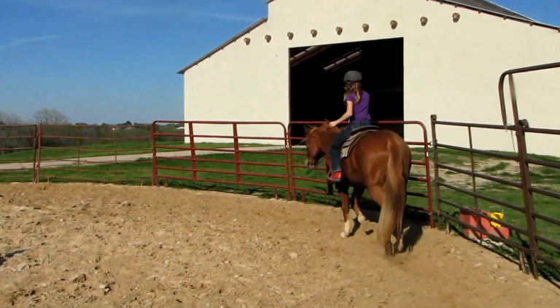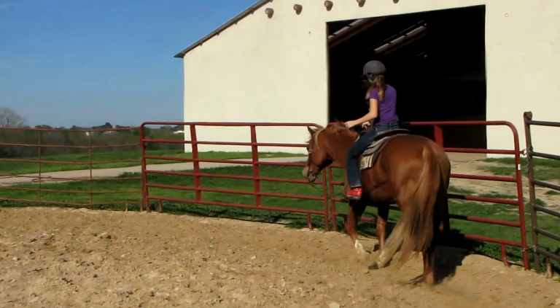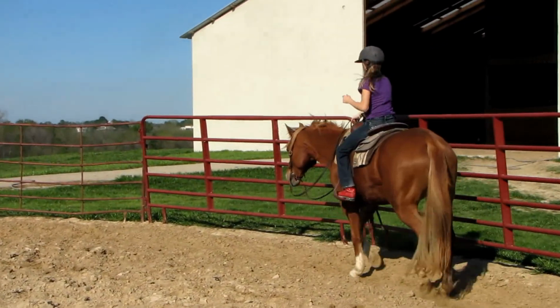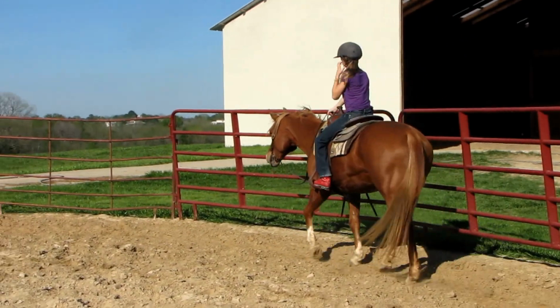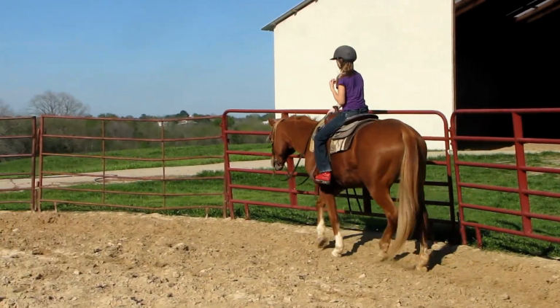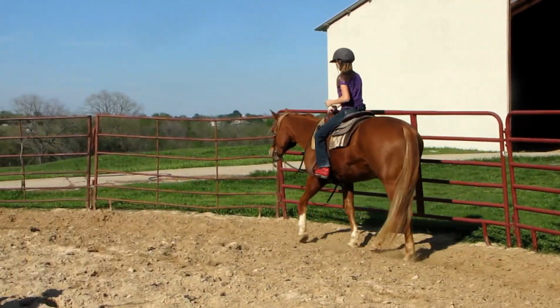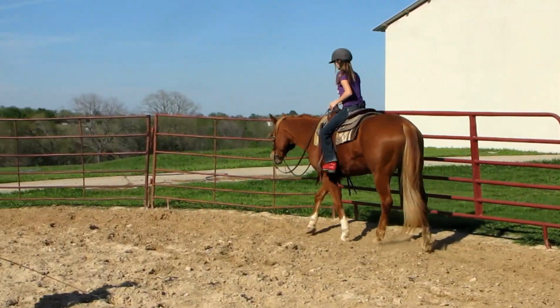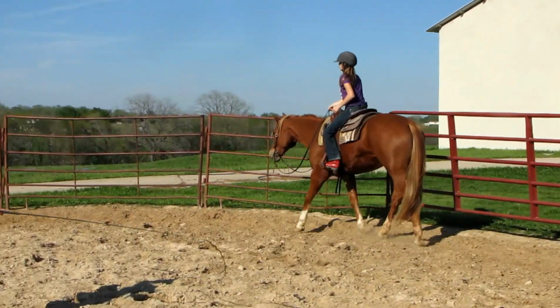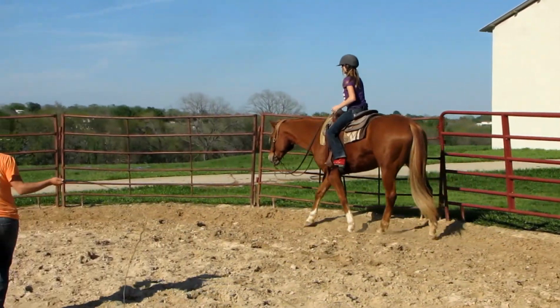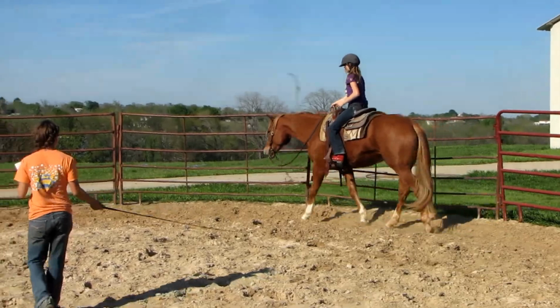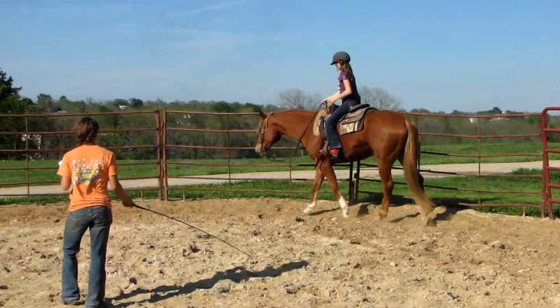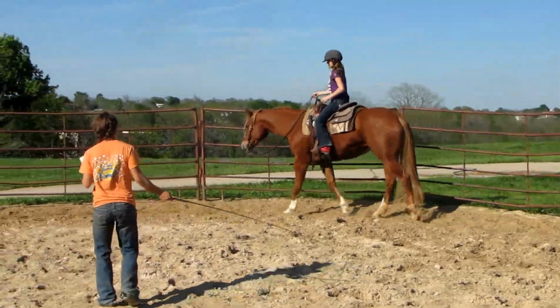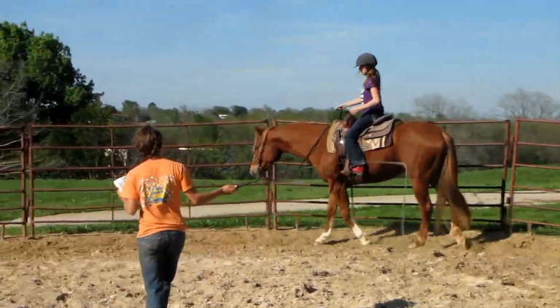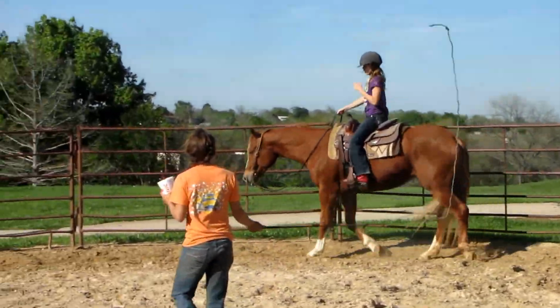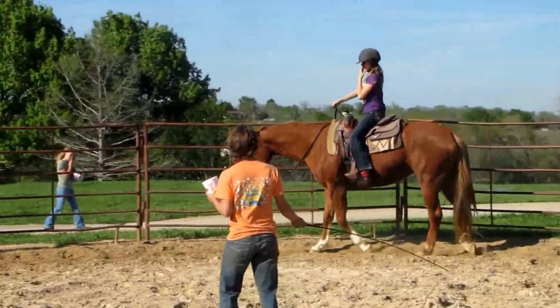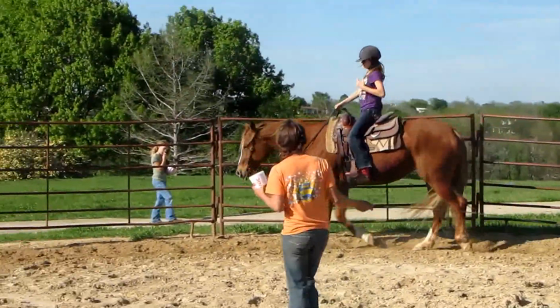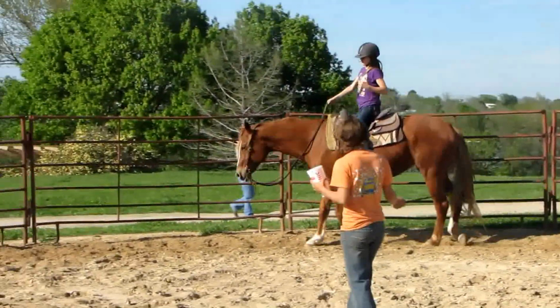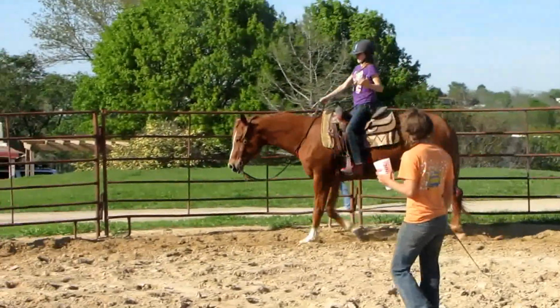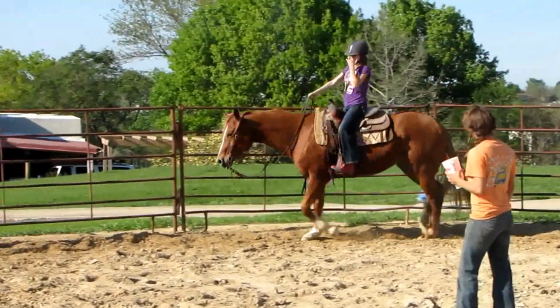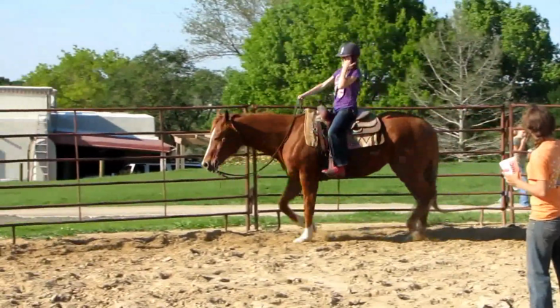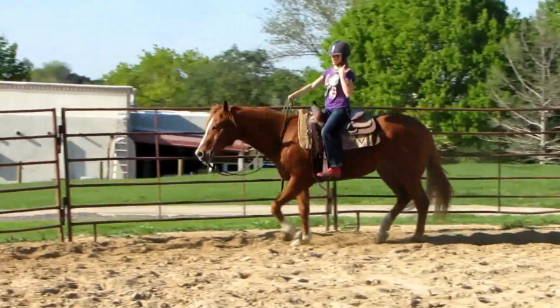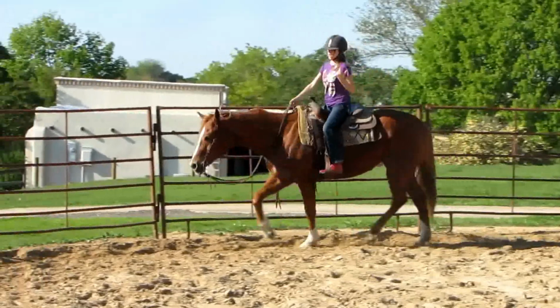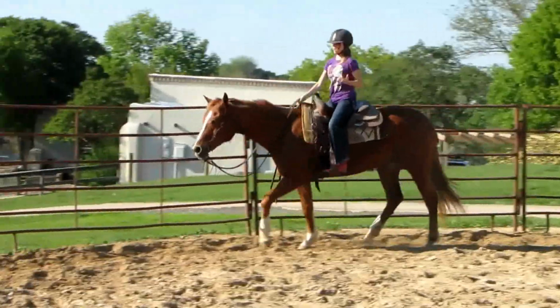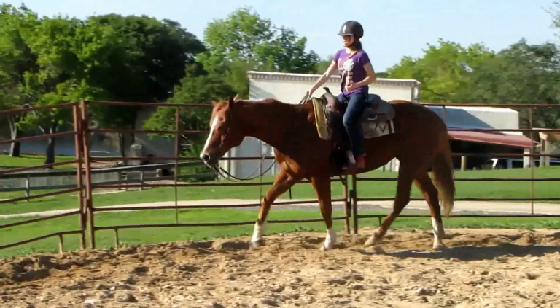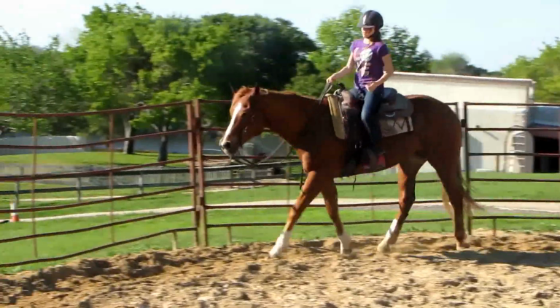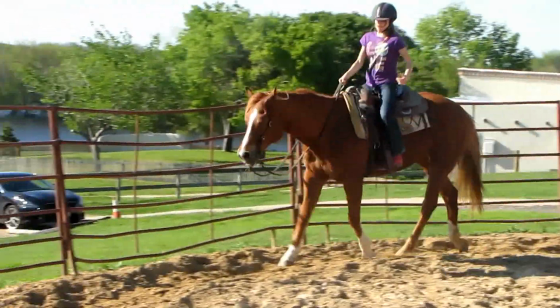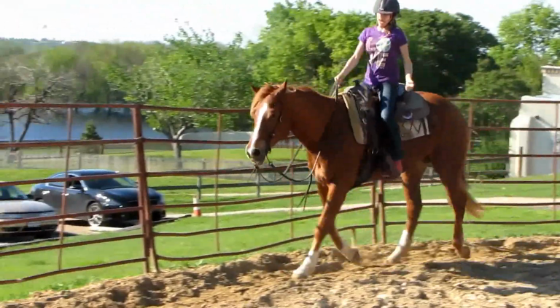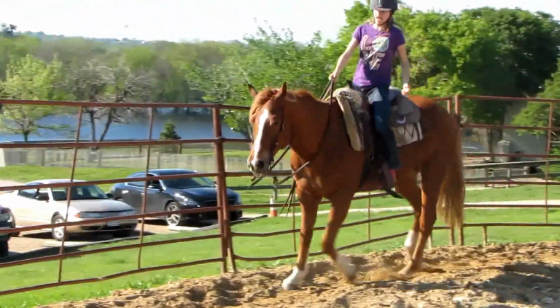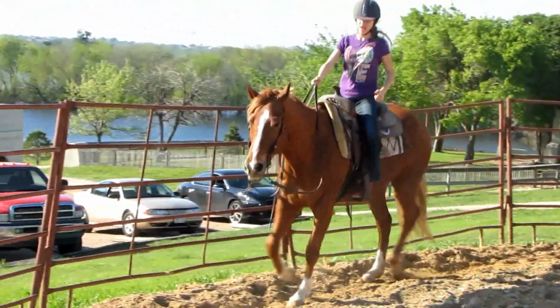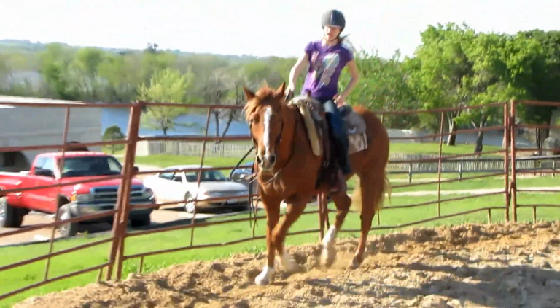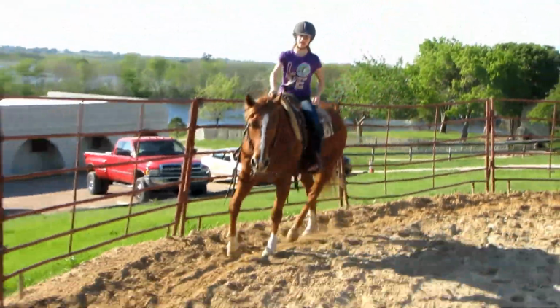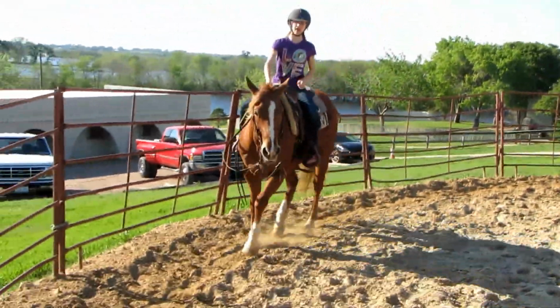Now I want you to pick up on her face, like as if you were going to ask her to stop, but not all the way. Pick up a little bit. Put your leg on a little bit. Little bit of leg, little bit of hand. Now drop back down and let her relax.